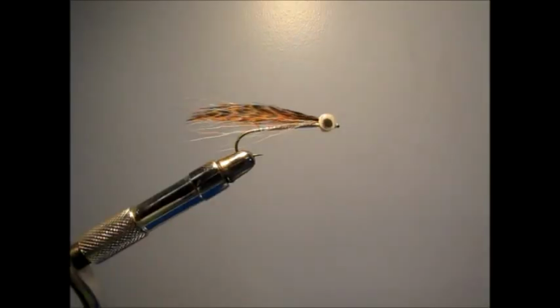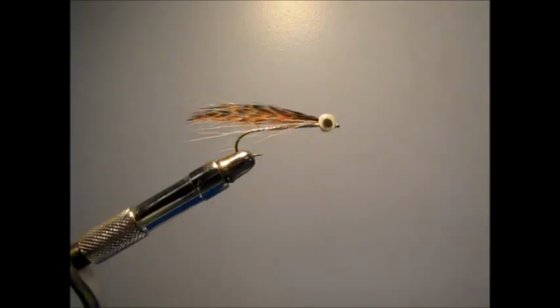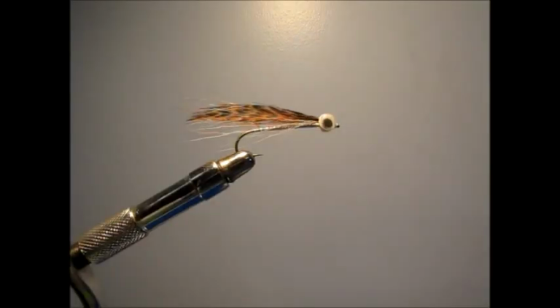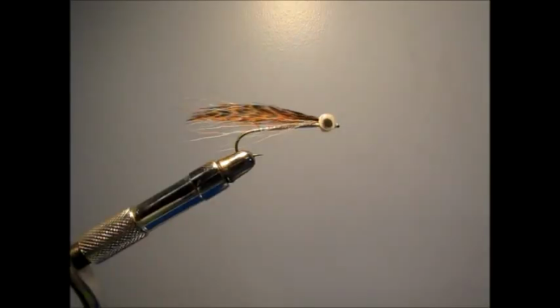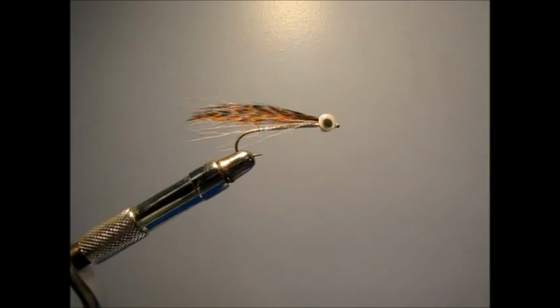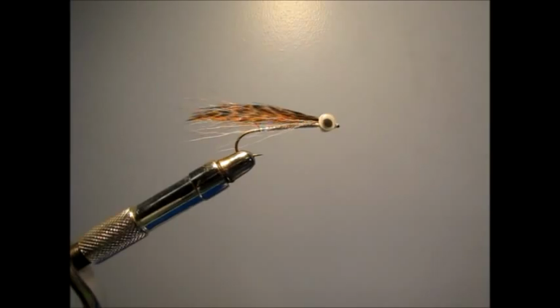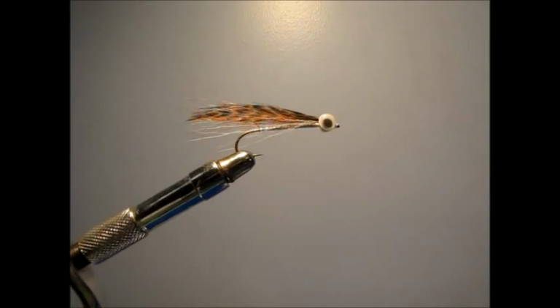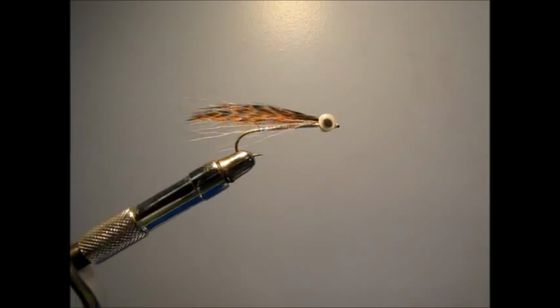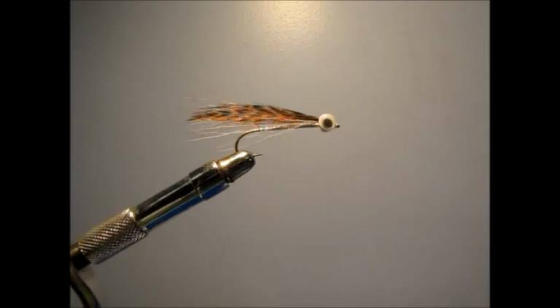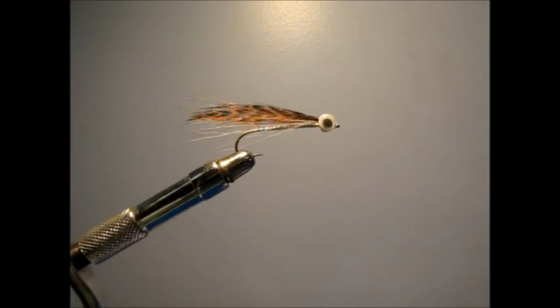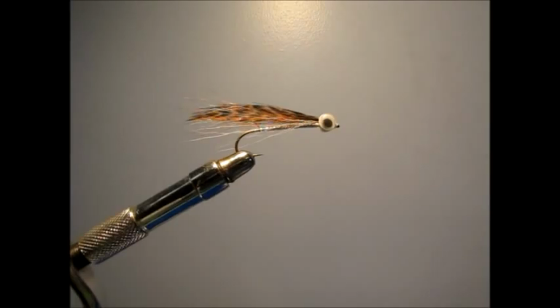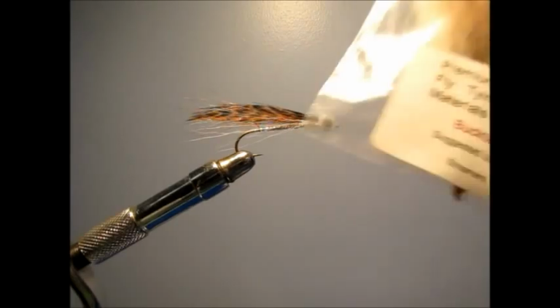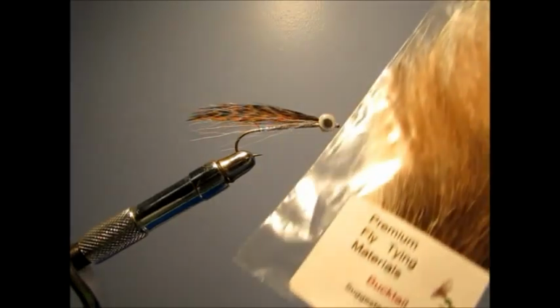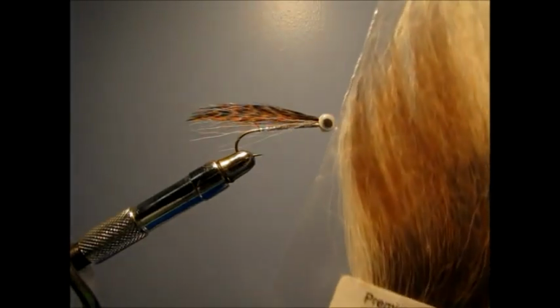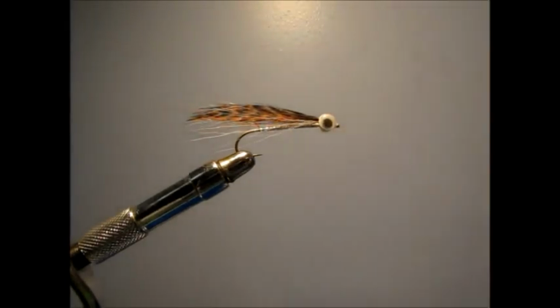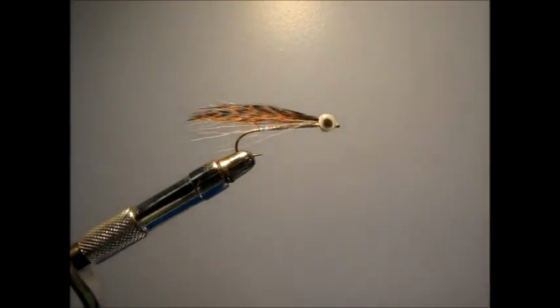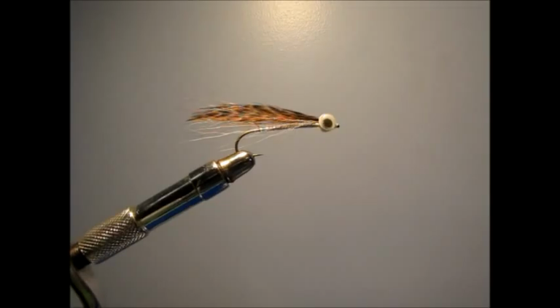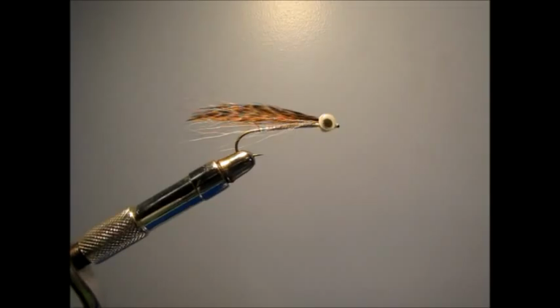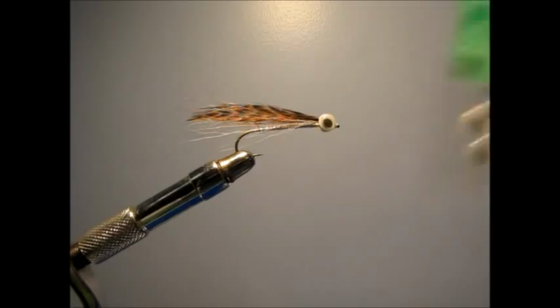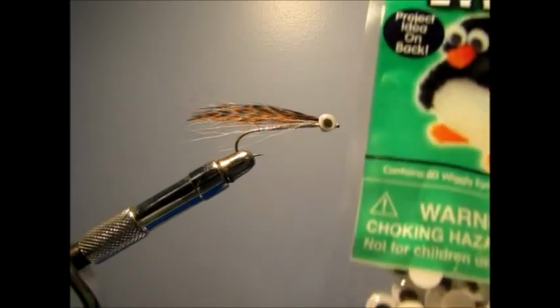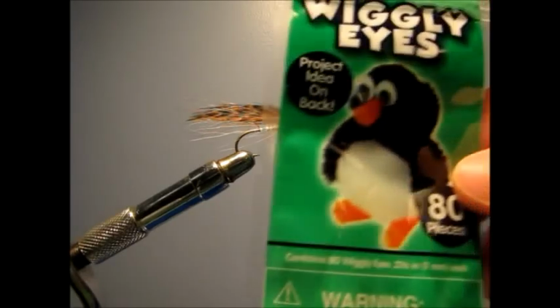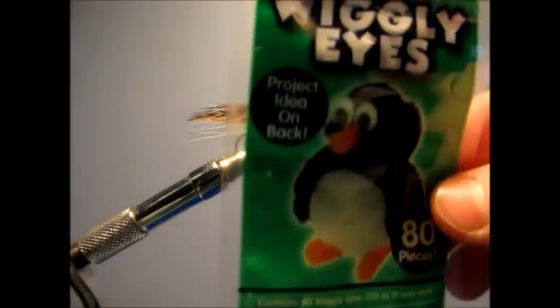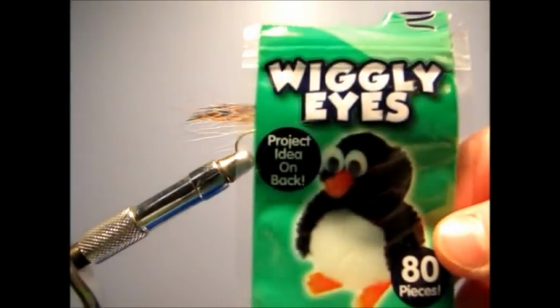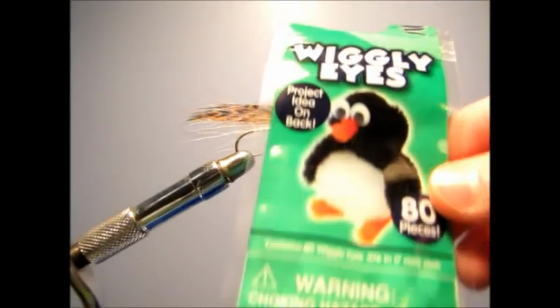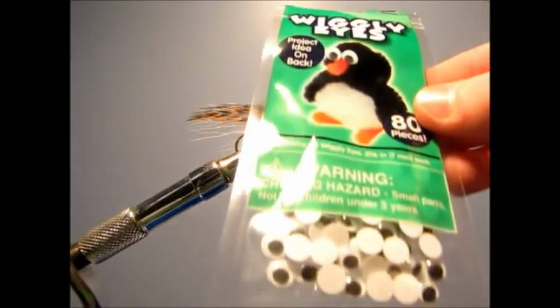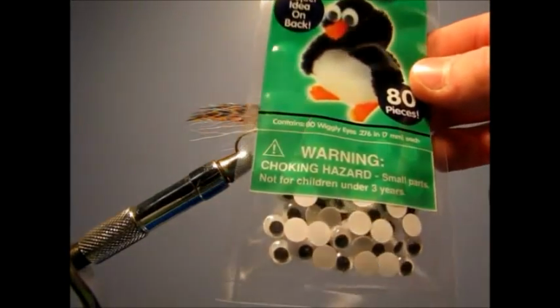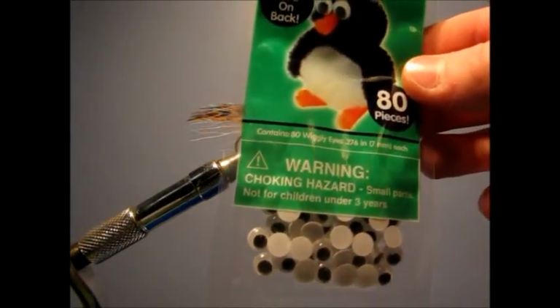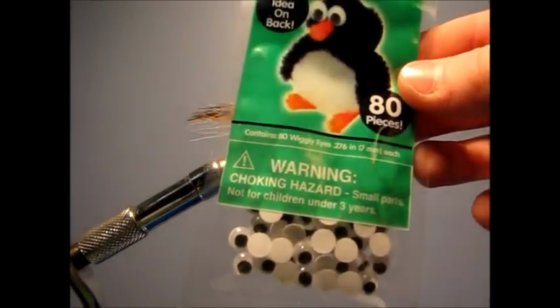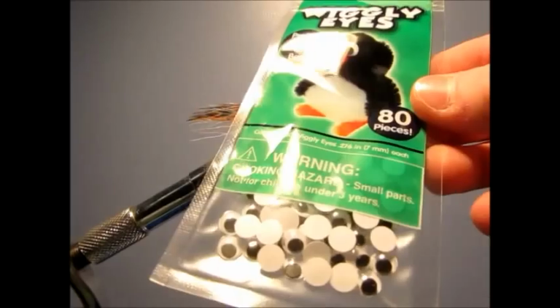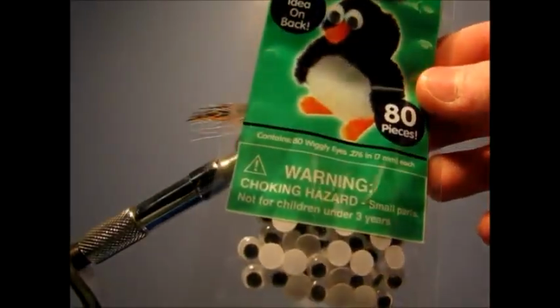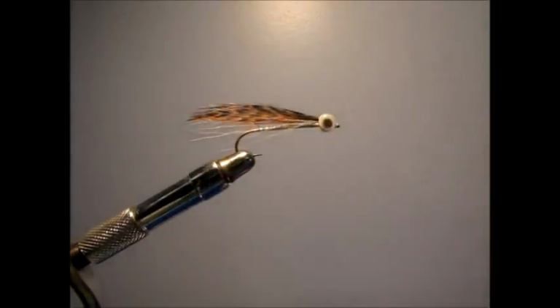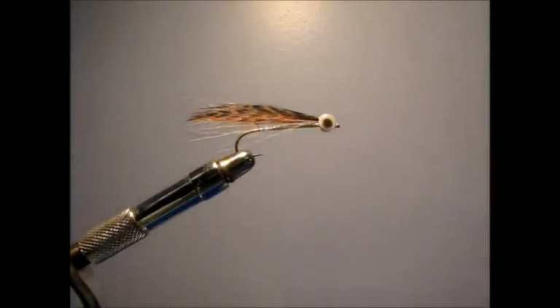Hello guys, today I'm going to show you how to tie a basic streamer like this one. What you're going to need is bucktail, some wiggly eyes — these are just cheap eyes from Walmart, like a buck for 80 of them.